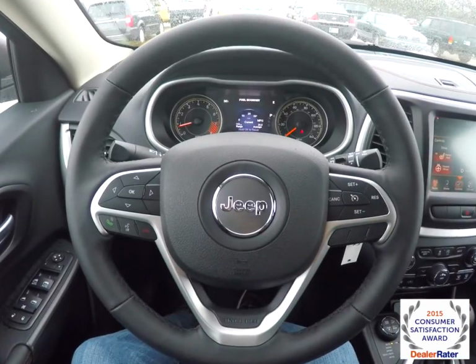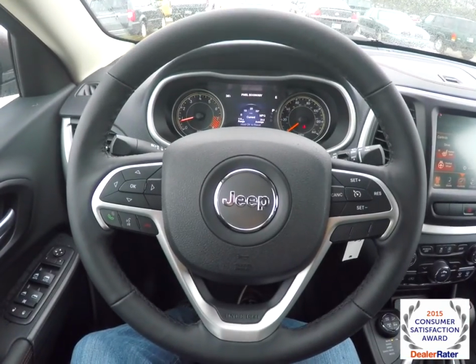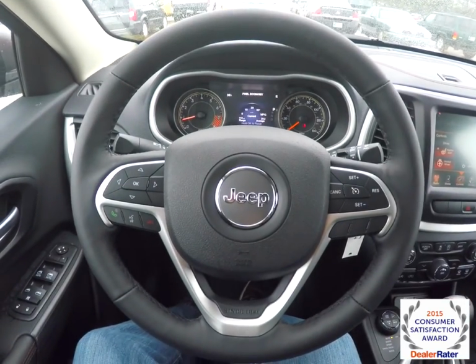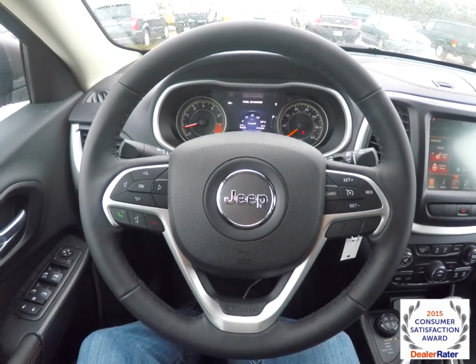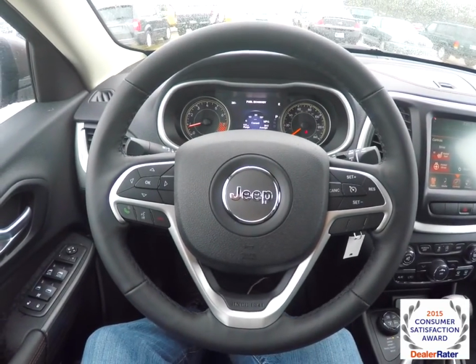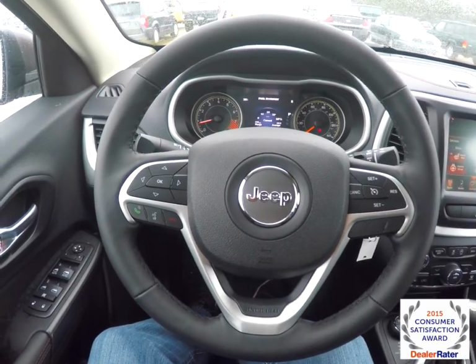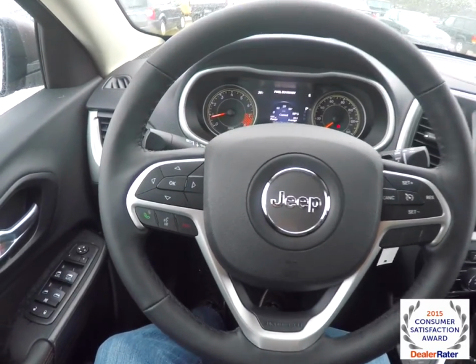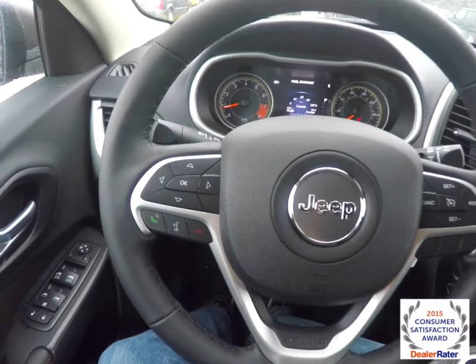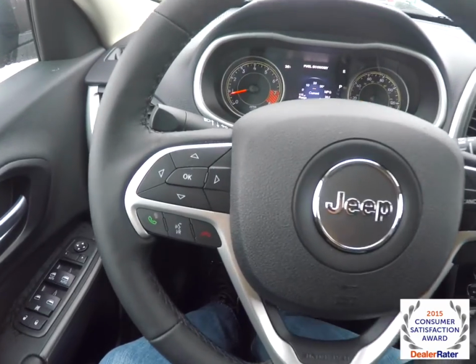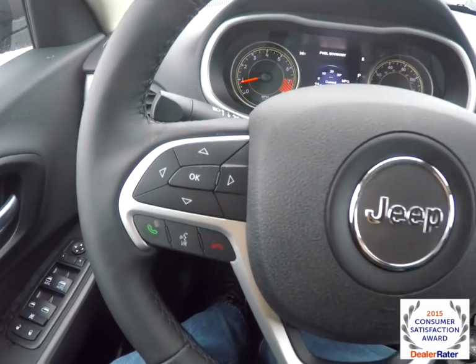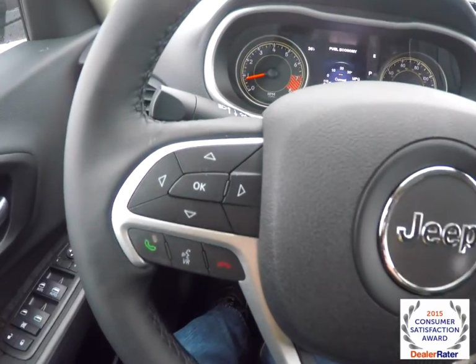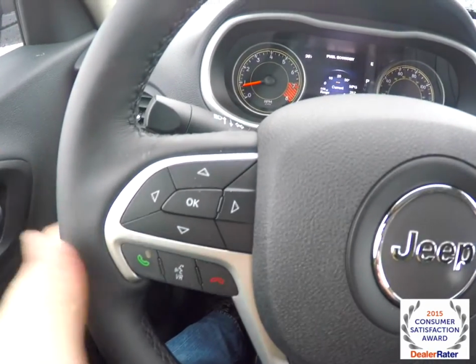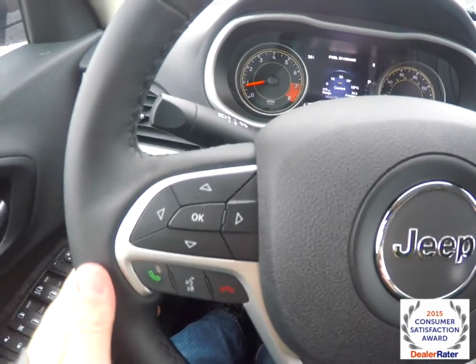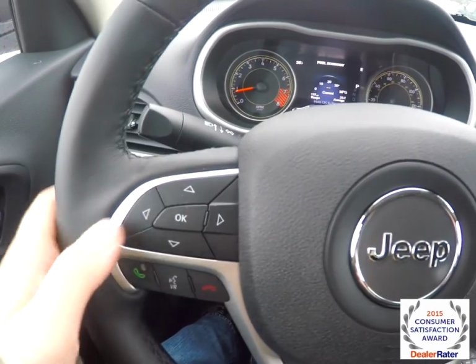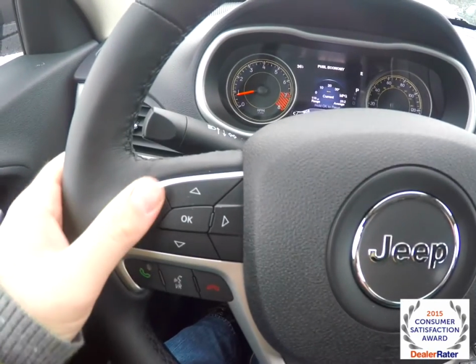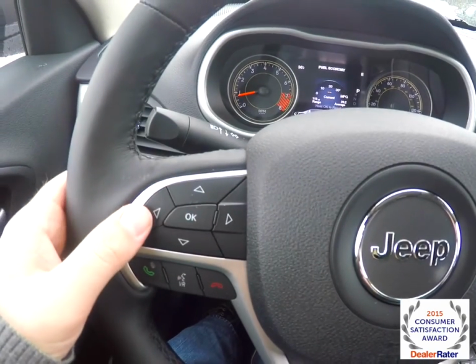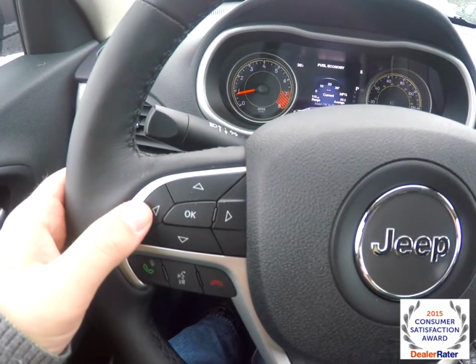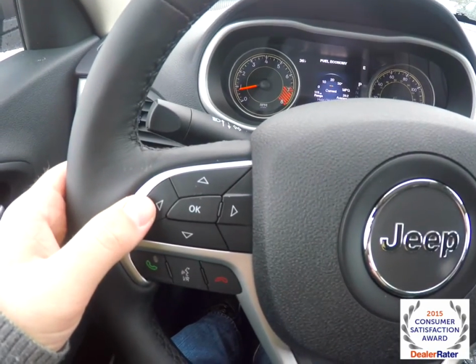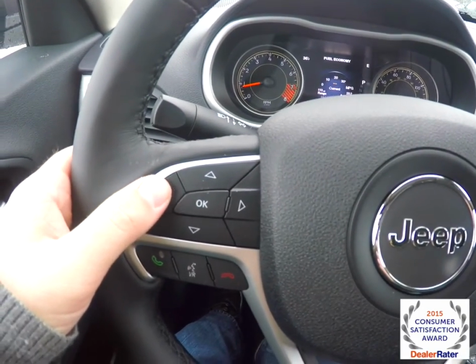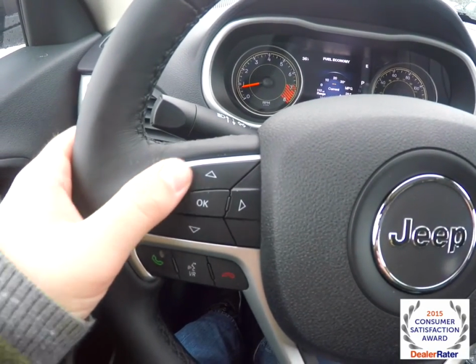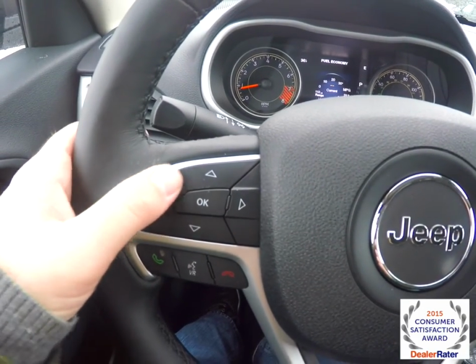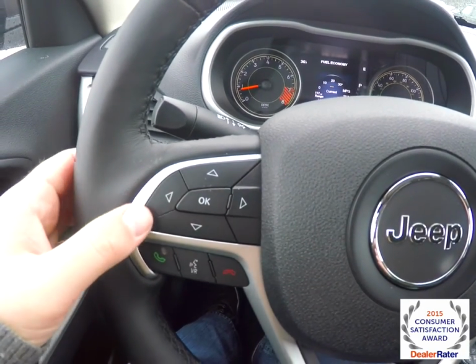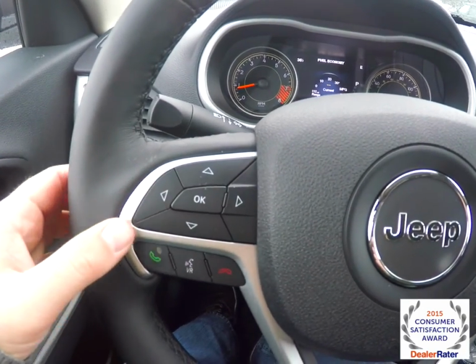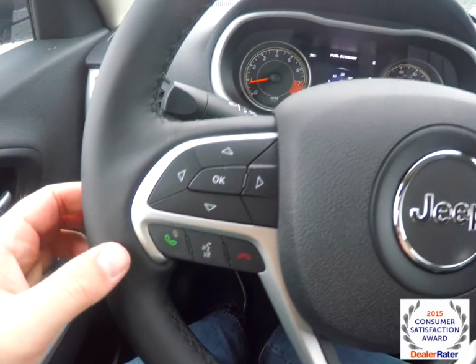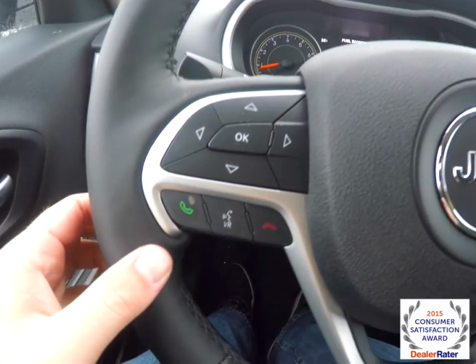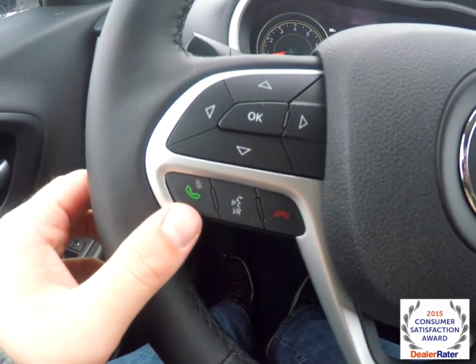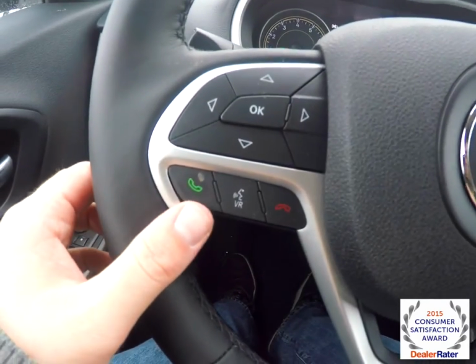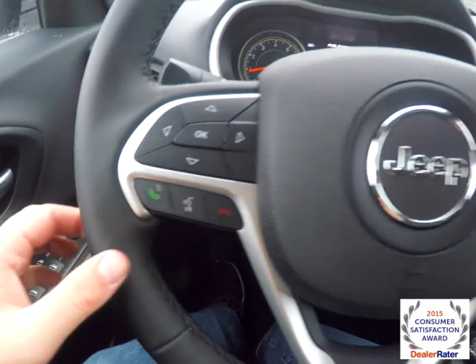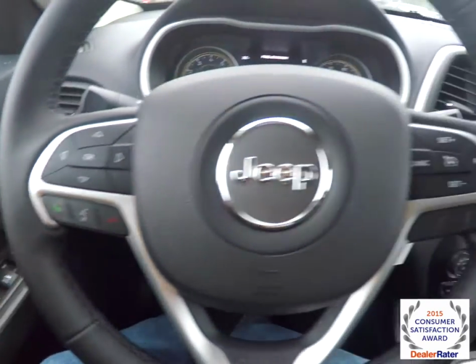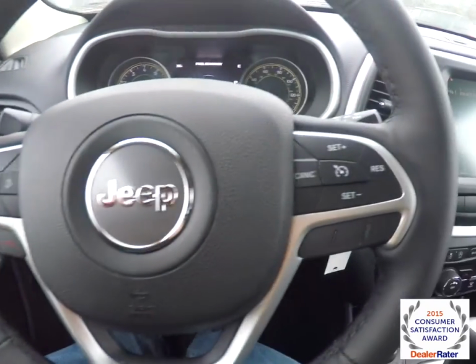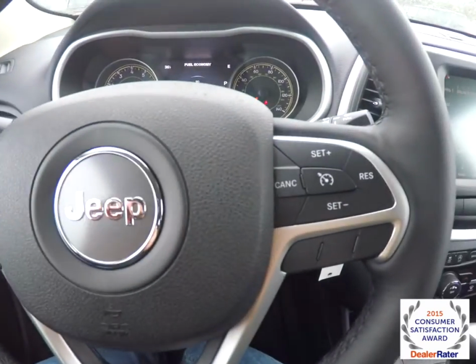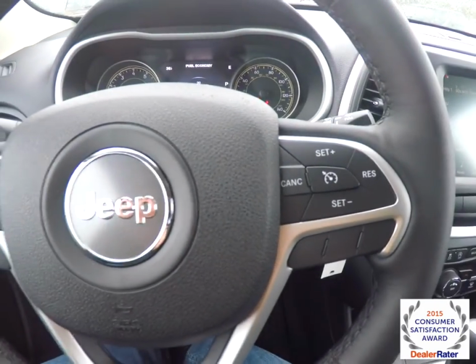Panning through the interior to show a little bit more detail — it does have the reconfigurable instrument cluster, and these are the controls for it. Also Uconnect Bluetooth and cruise control.